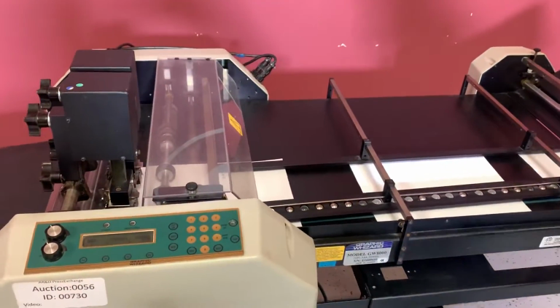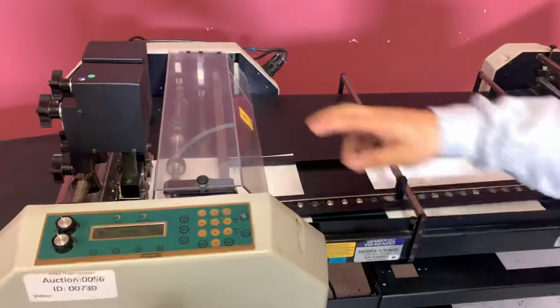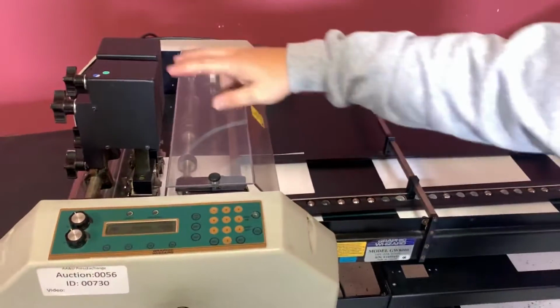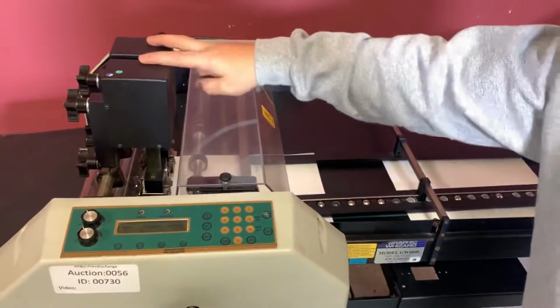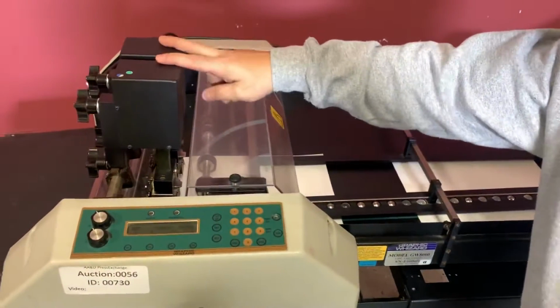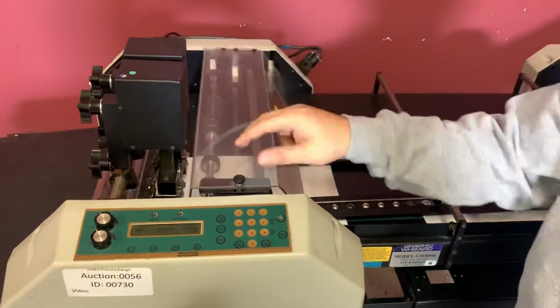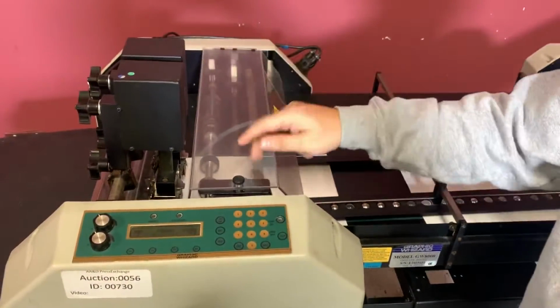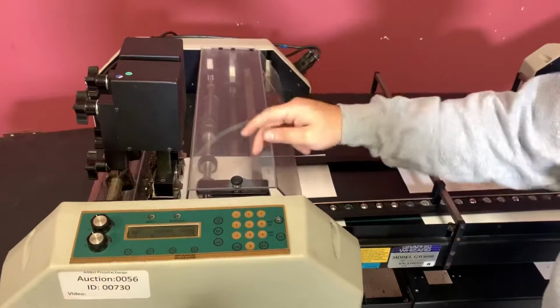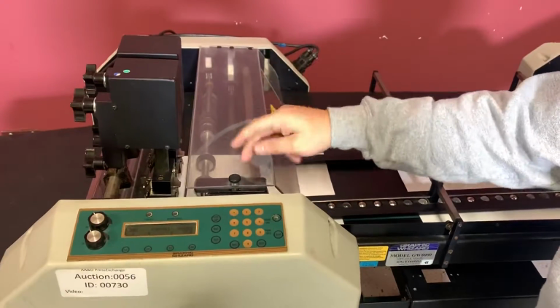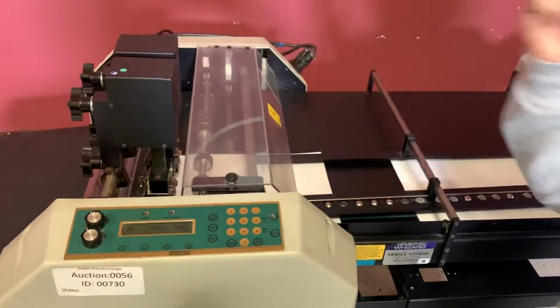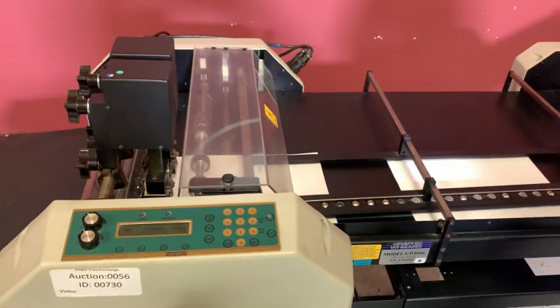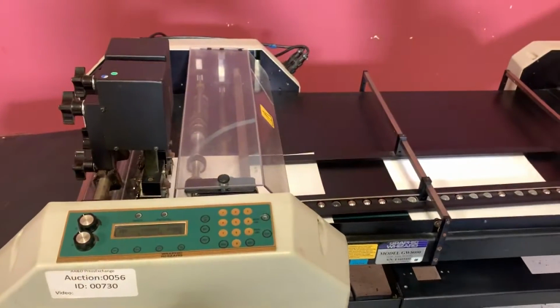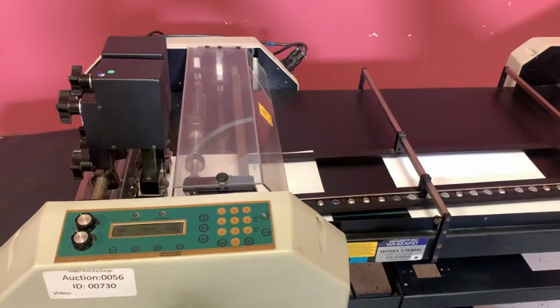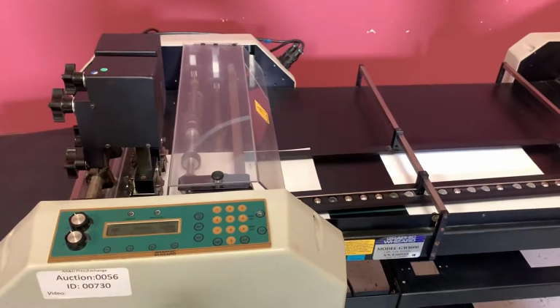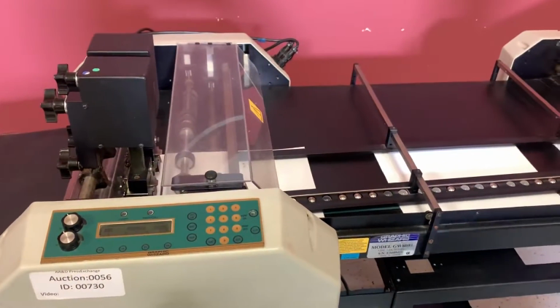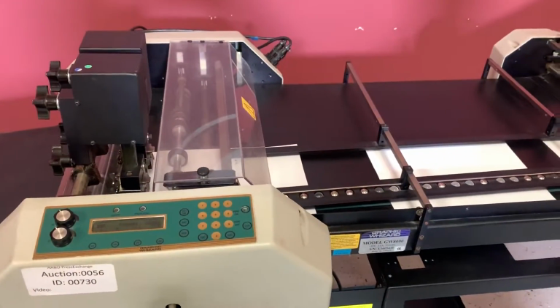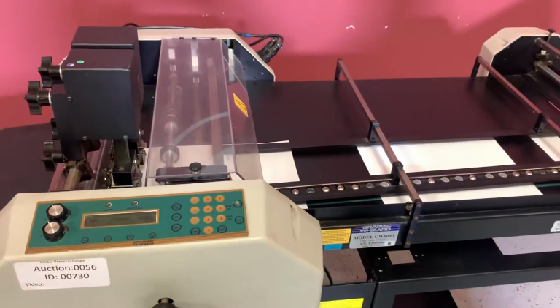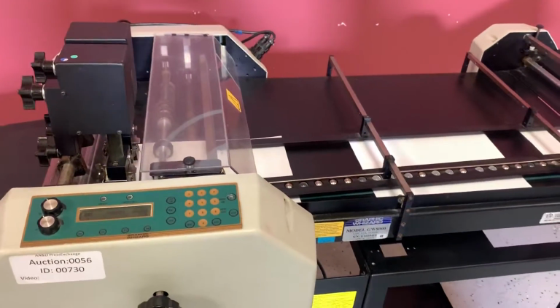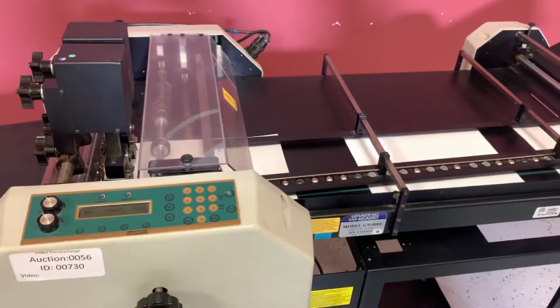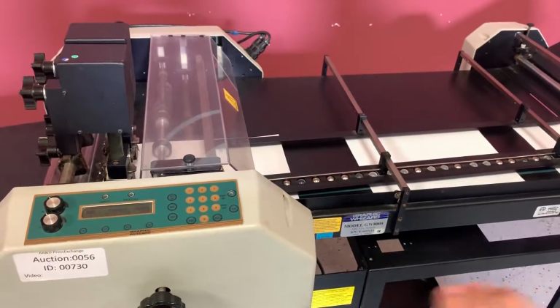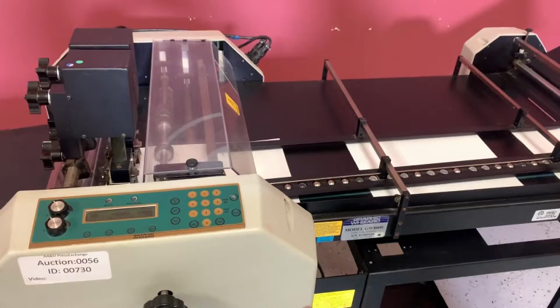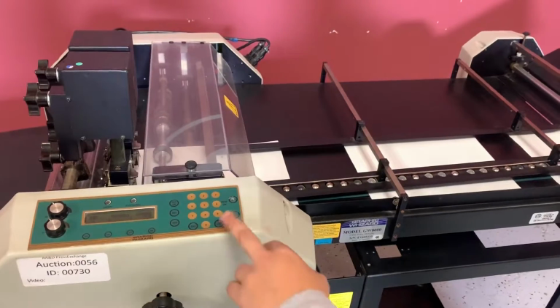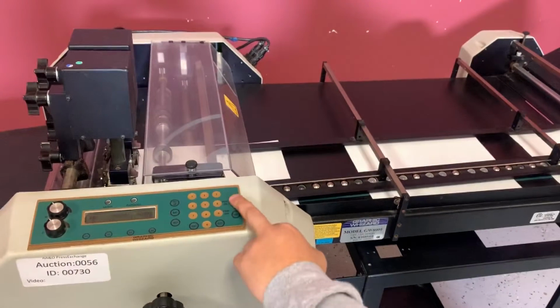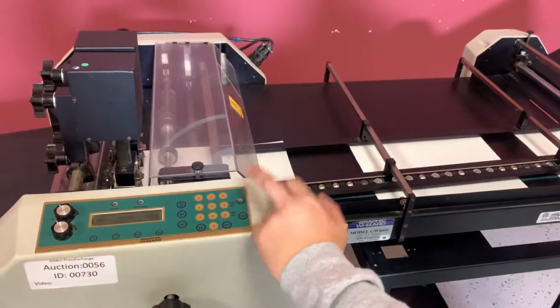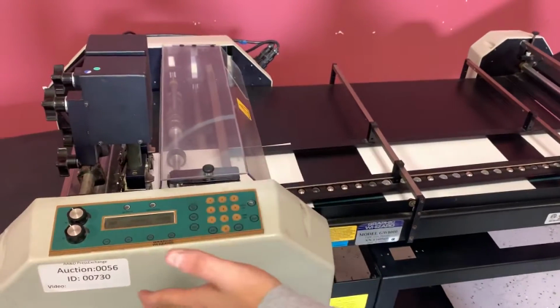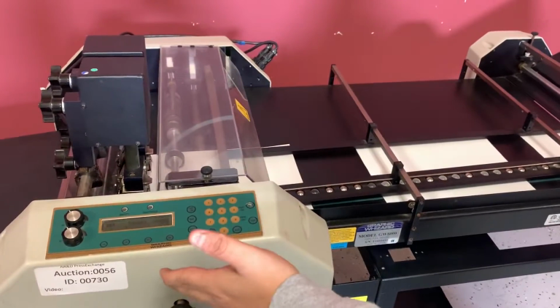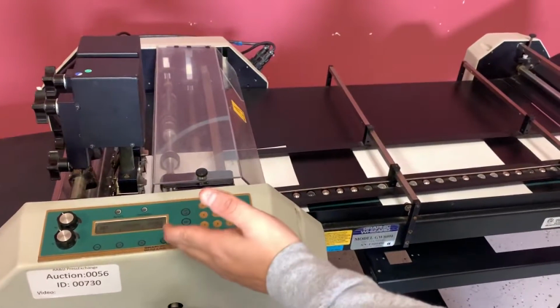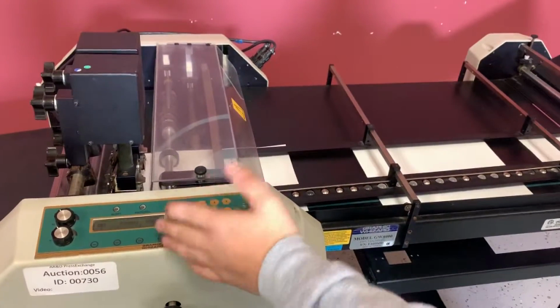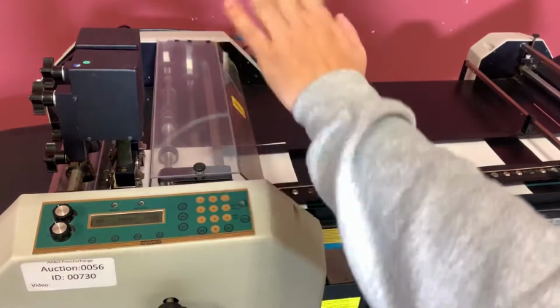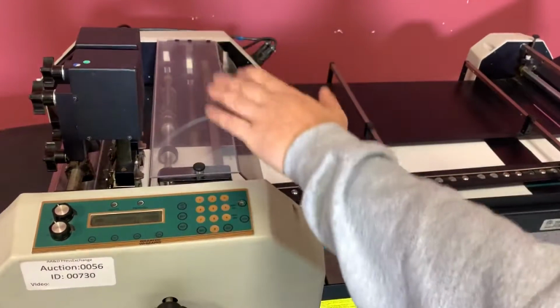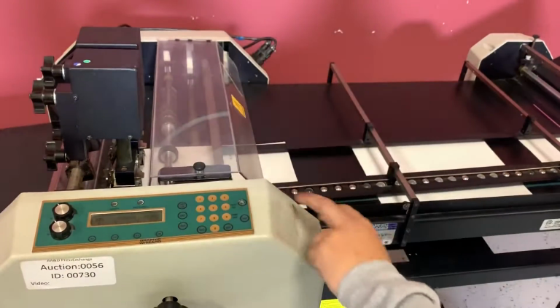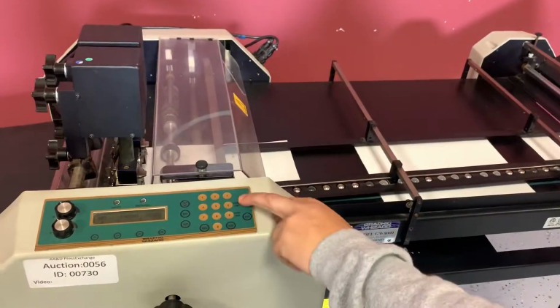This does come with two stitching heads and it seems to have one perf wheel. It also comes with a register board. We're going to go ahead — we already have a program installed, so both heads are going to come down.